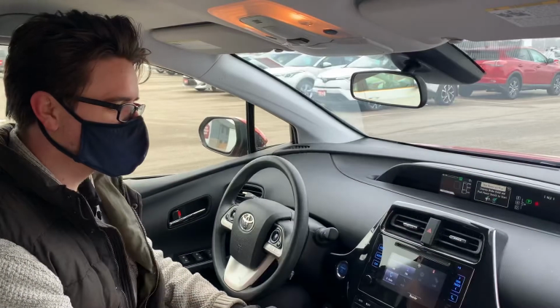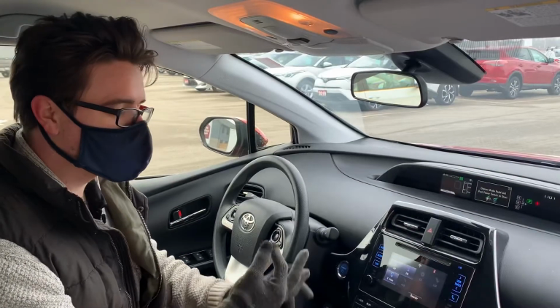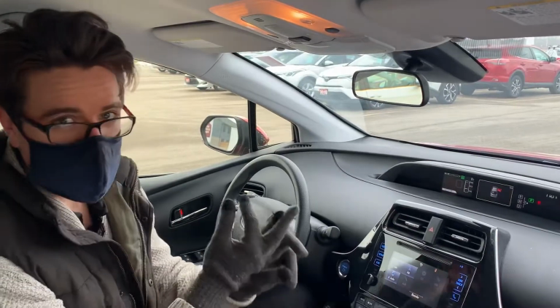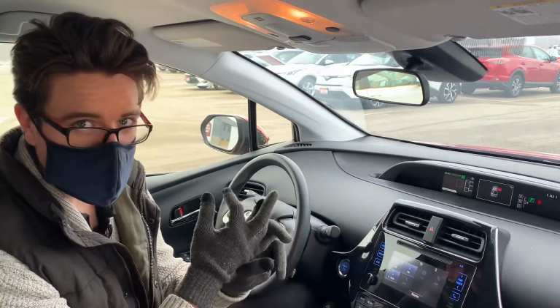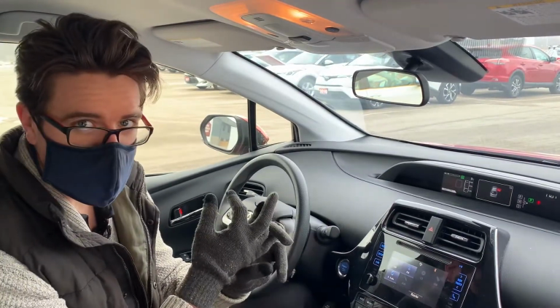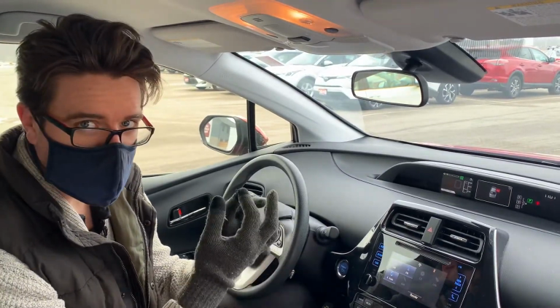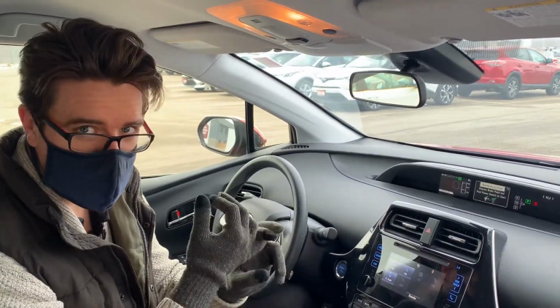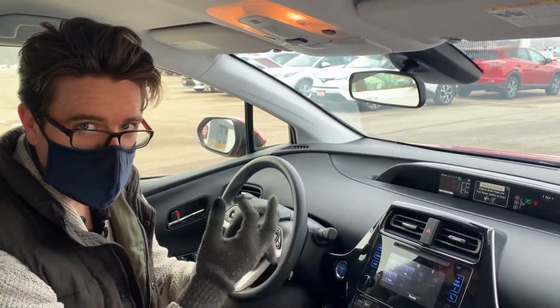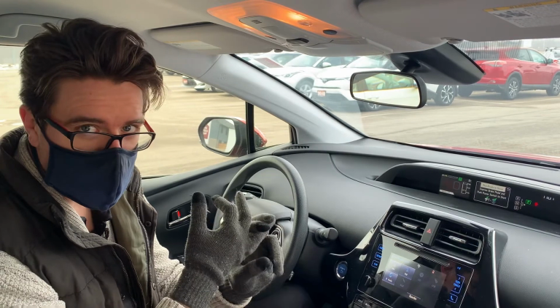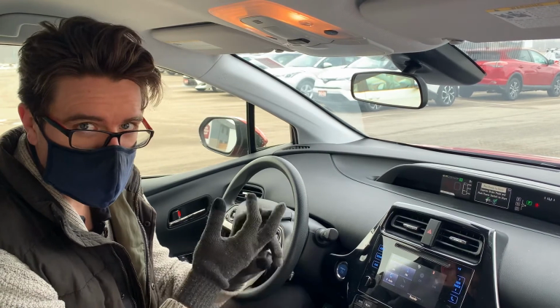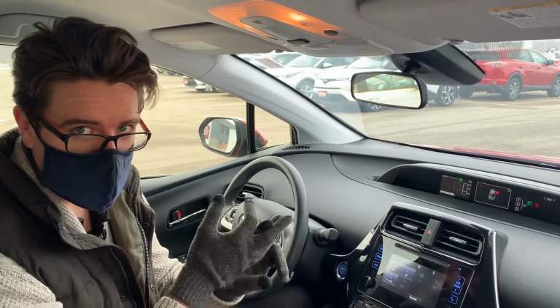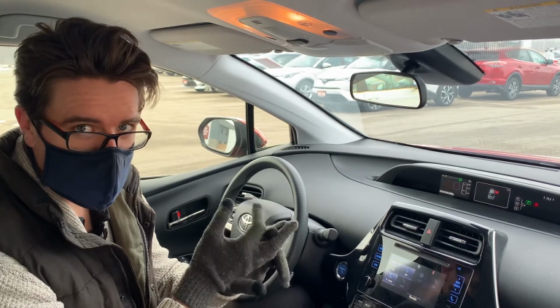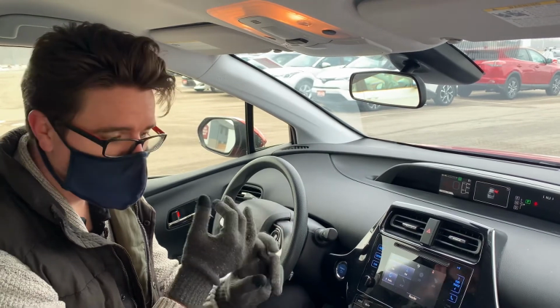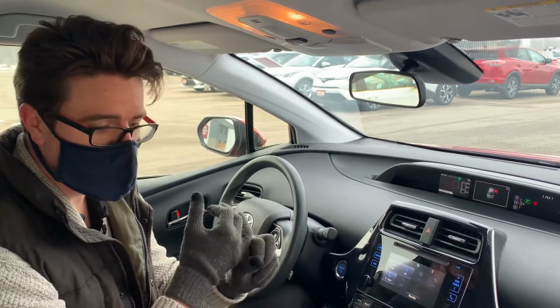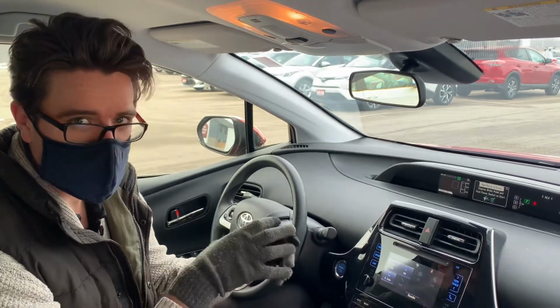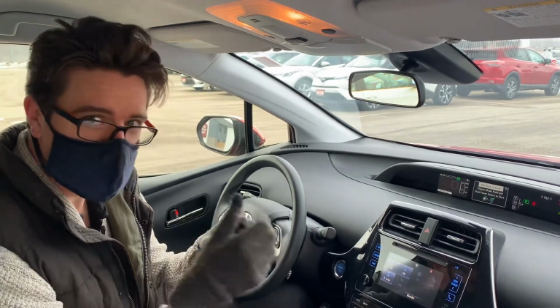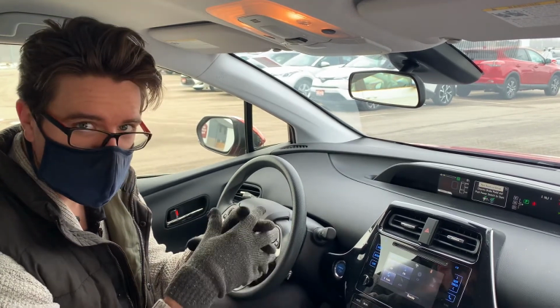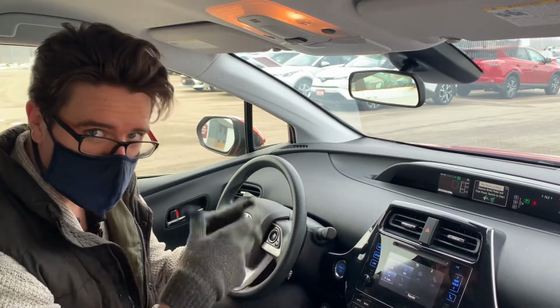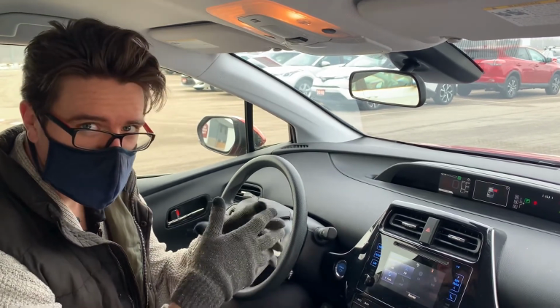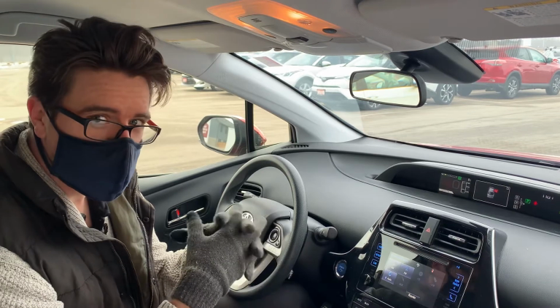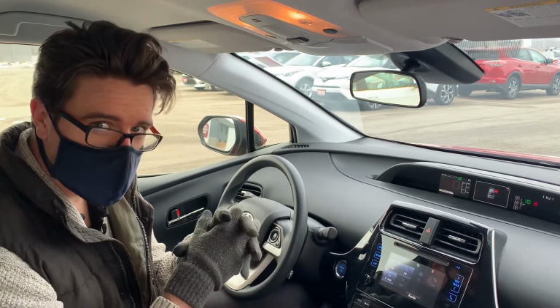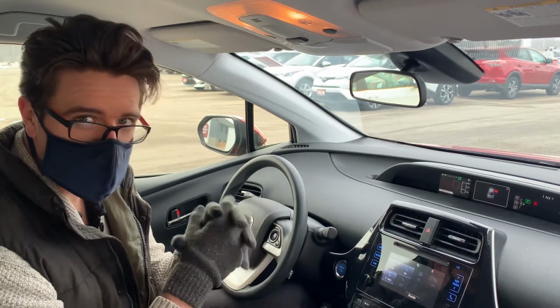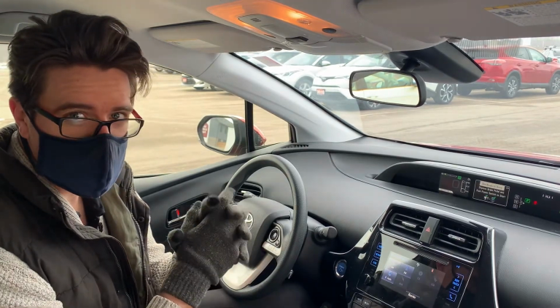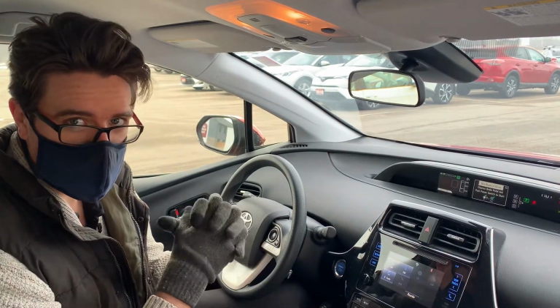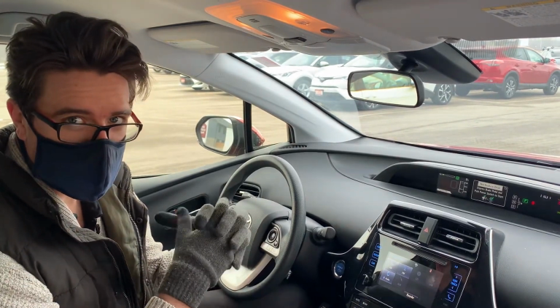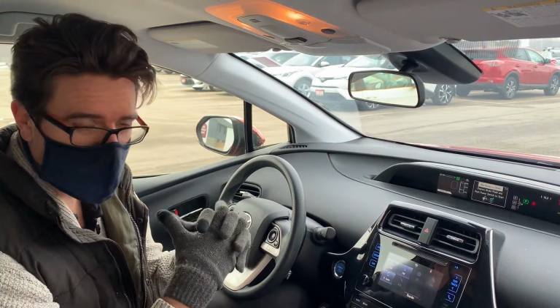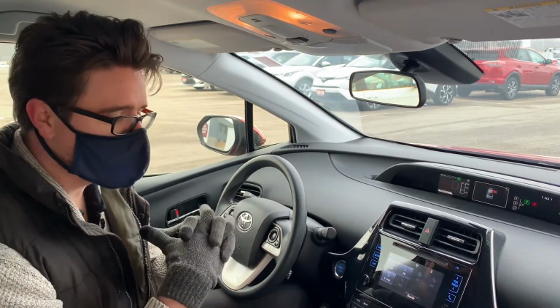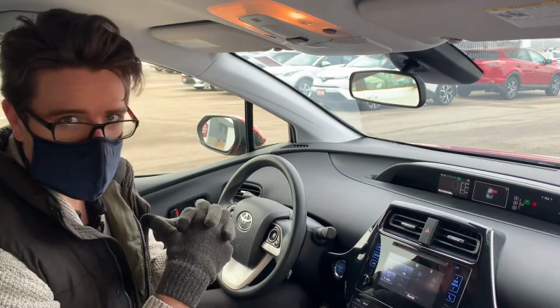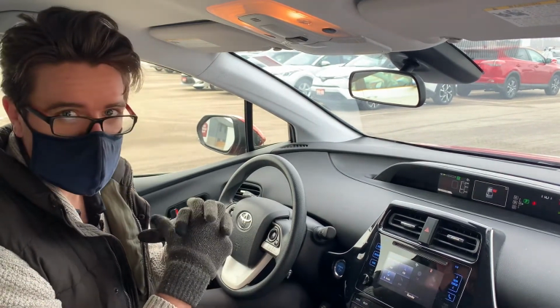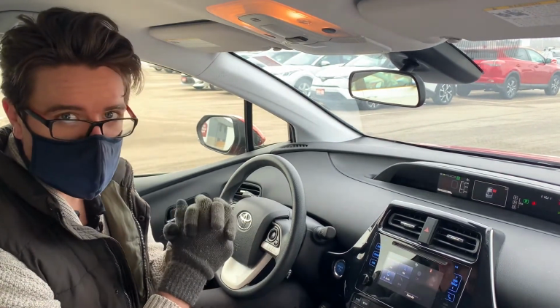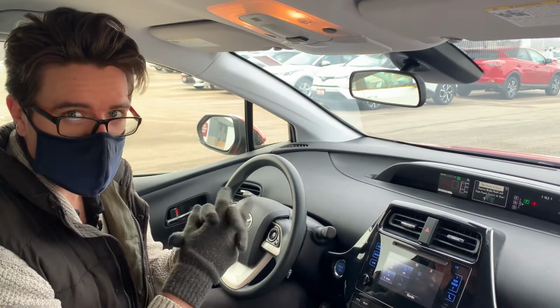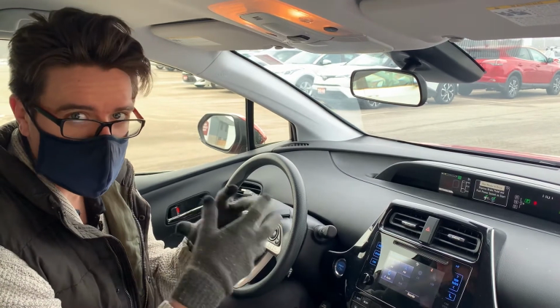There are three different battery modes. You have Hybrid, EV Auto, and EV On. Hybrid will use the battery and the gasoline engine to propel the vehicle. EV Auto will only use the electric battery when it can, and EV On will use the electric battery for as long as it can.